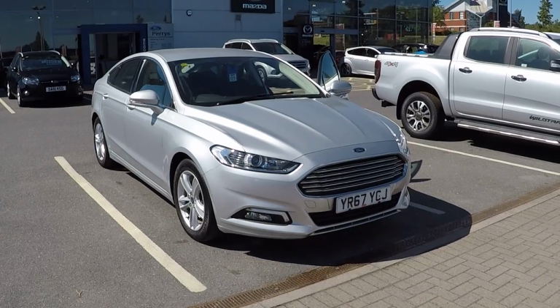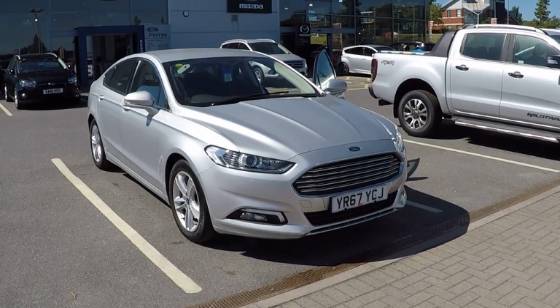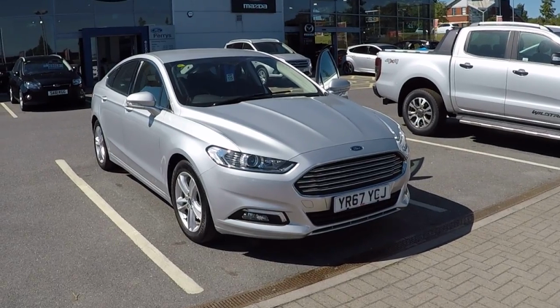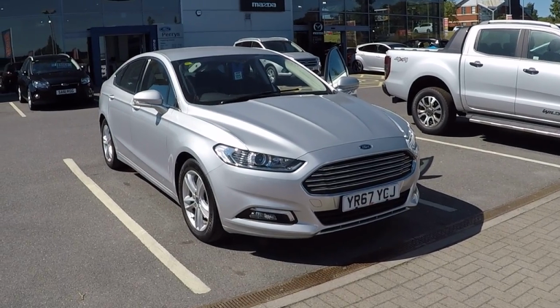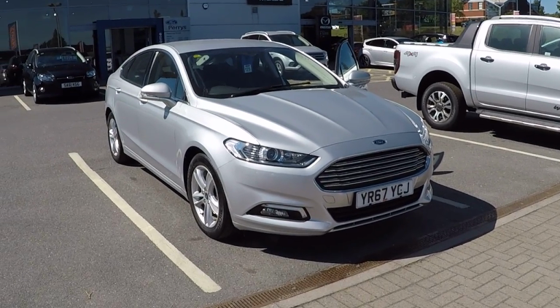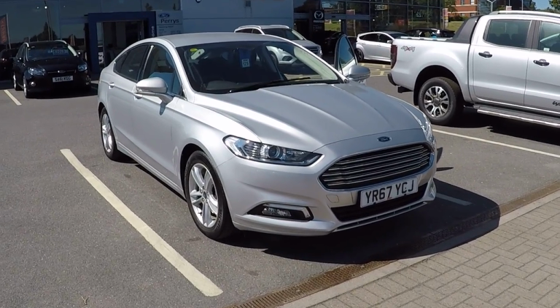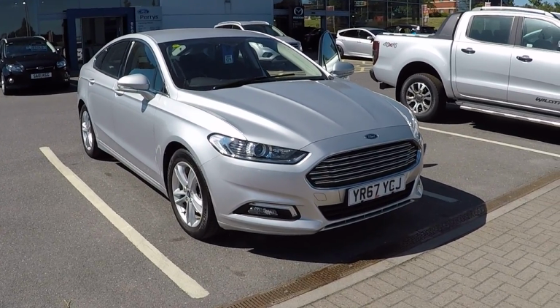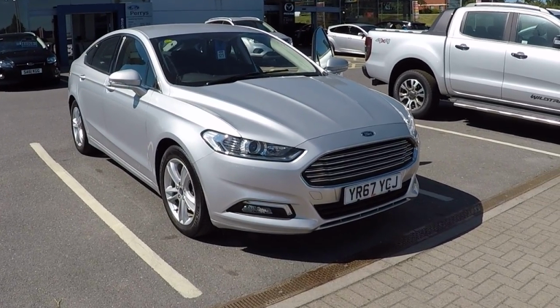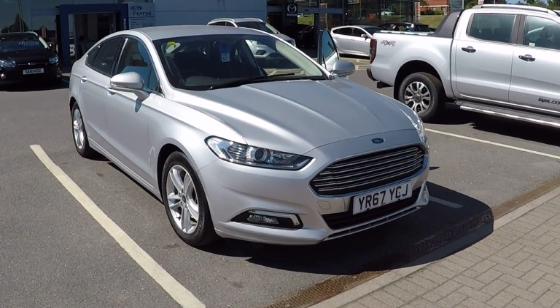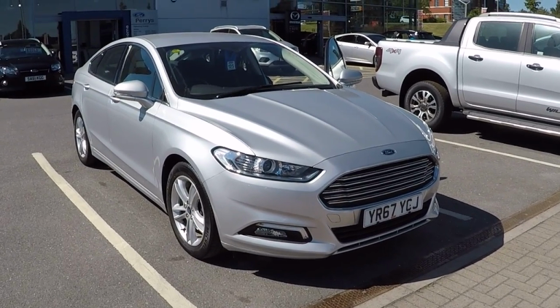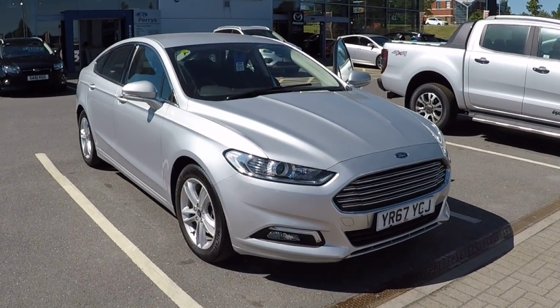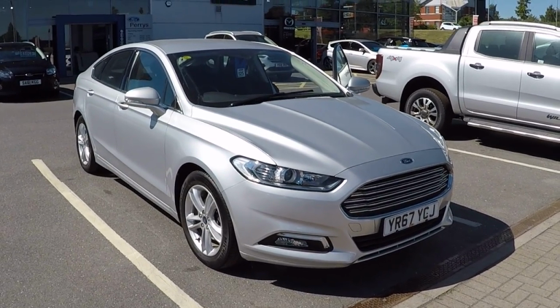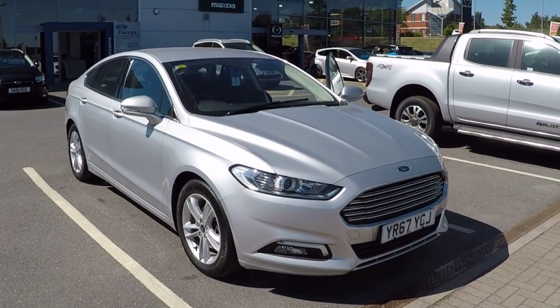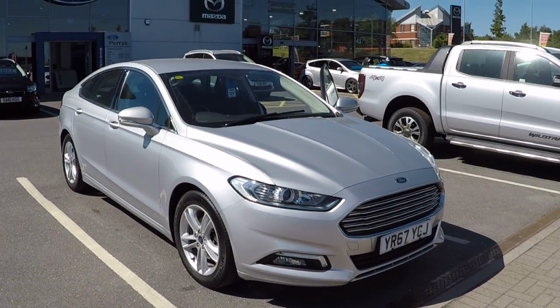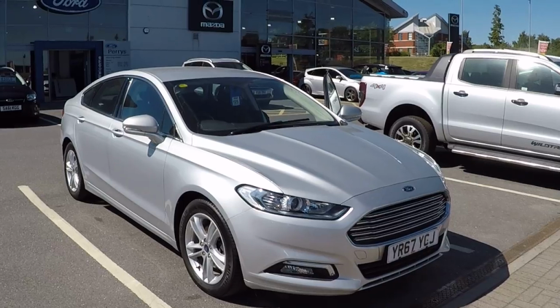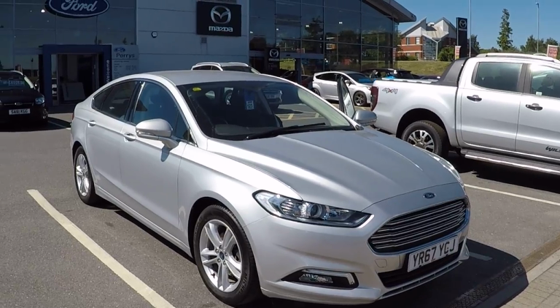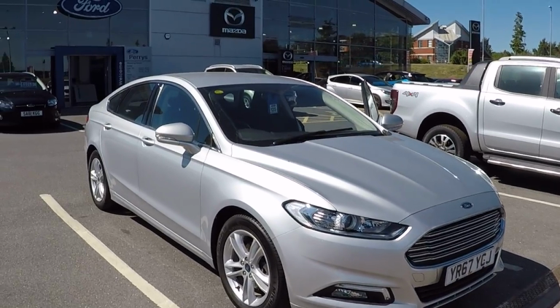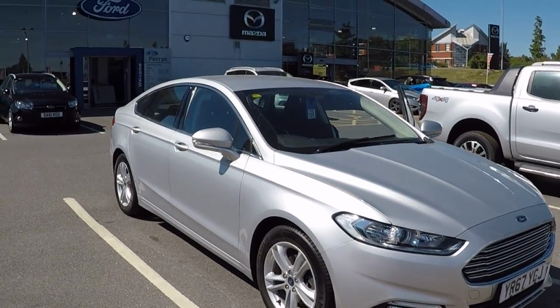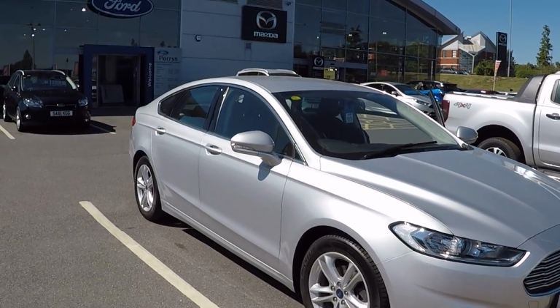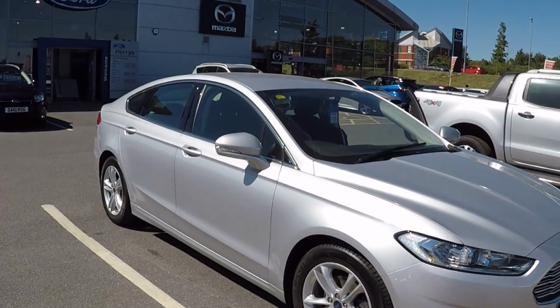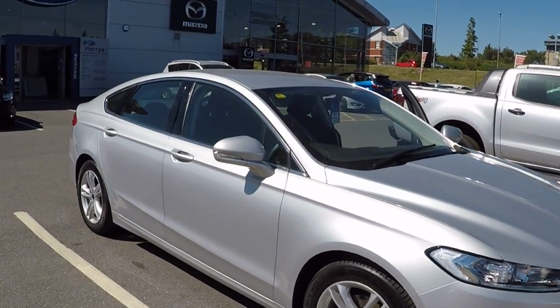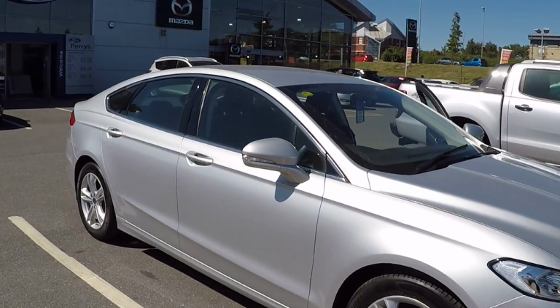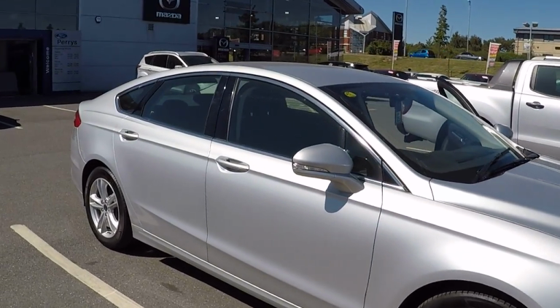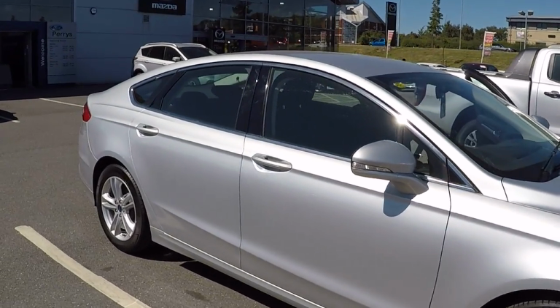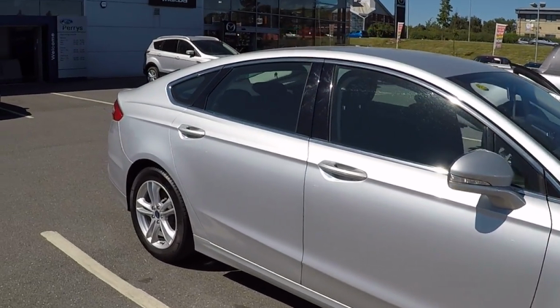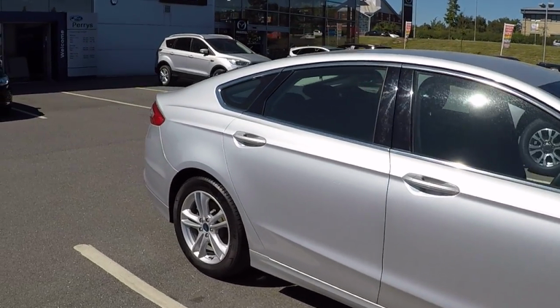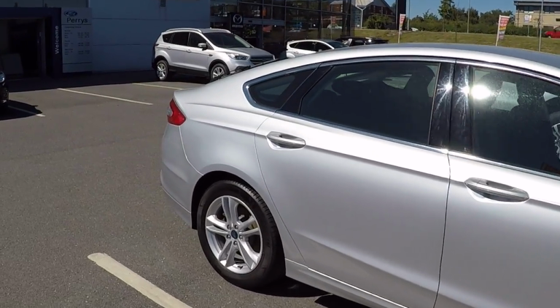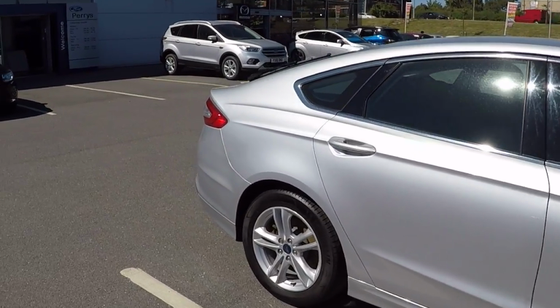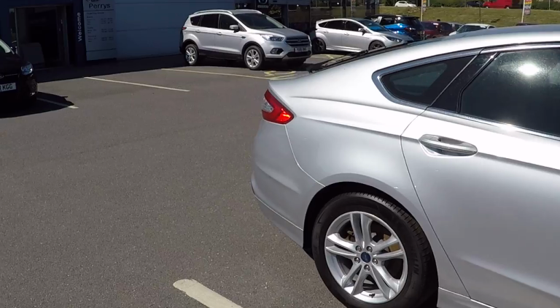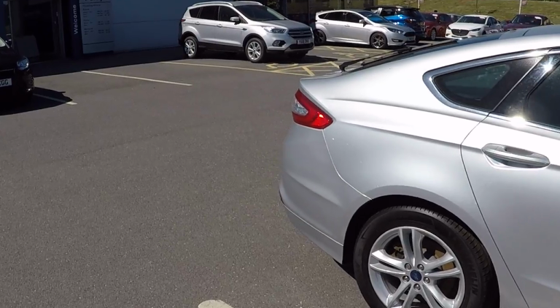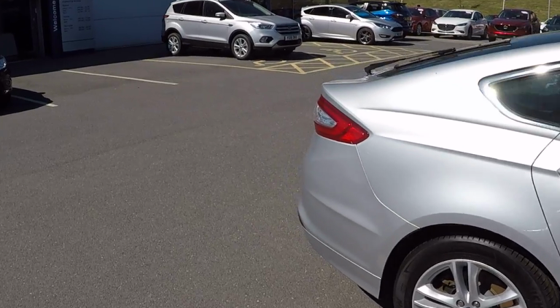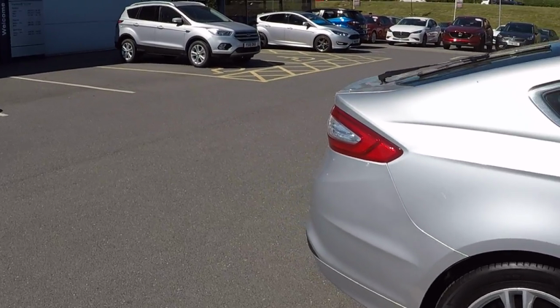Hi folks, Mark Hayes here at Perry's Mansfield. Today's featured video is this Ford Mondeo 2.0-litre diesel EcoKinetic ZTEC 5-door. It does have integrated satellite navigation and is finished in the absolutely fabulous Moondust Silver.